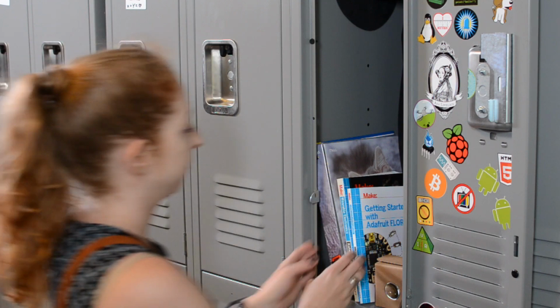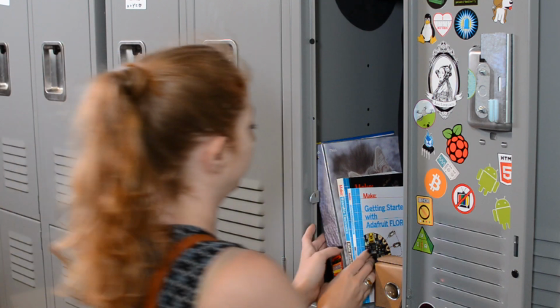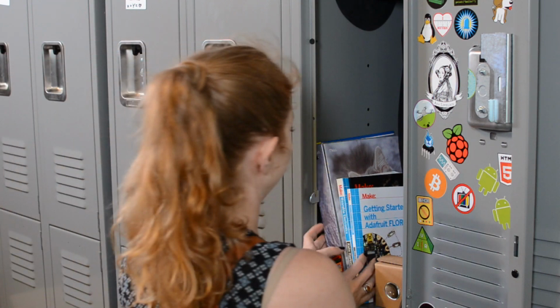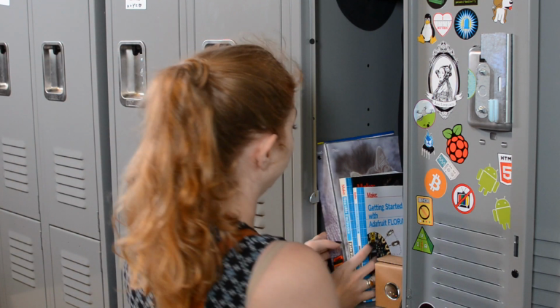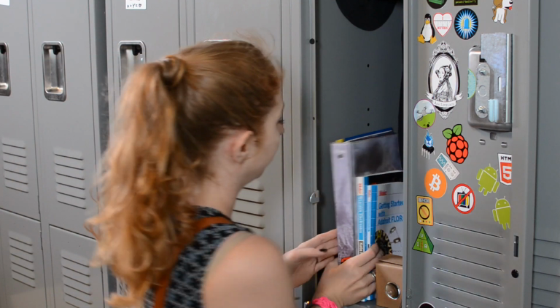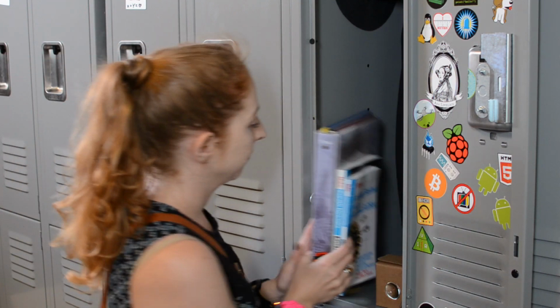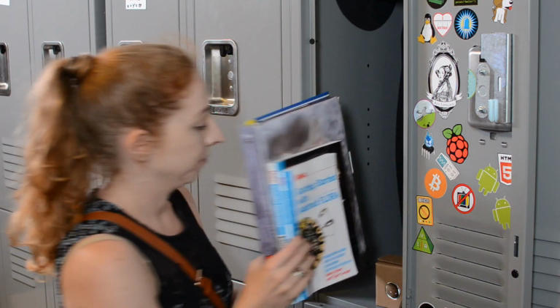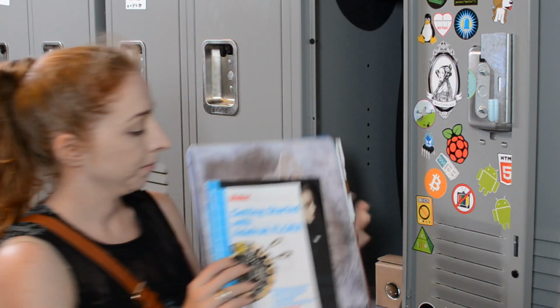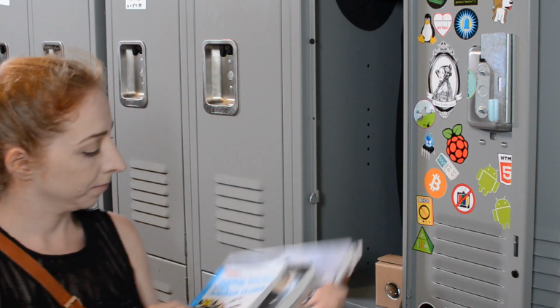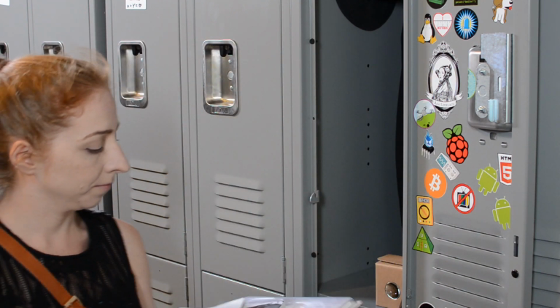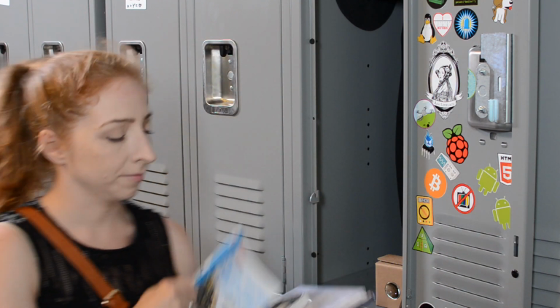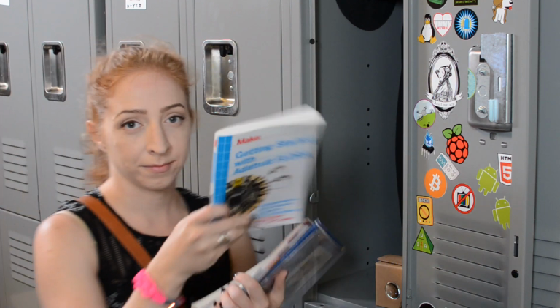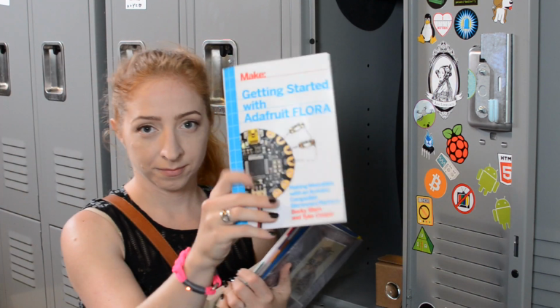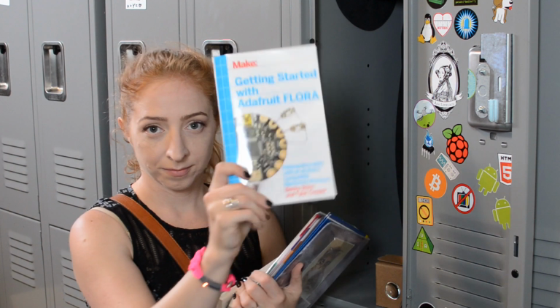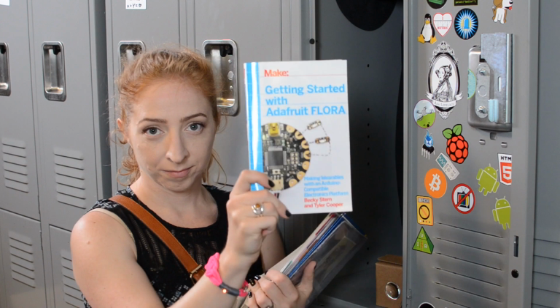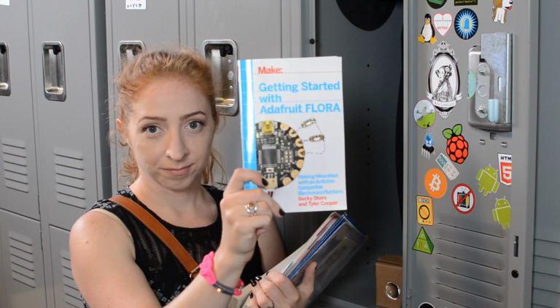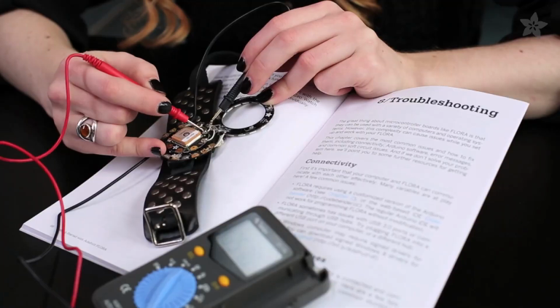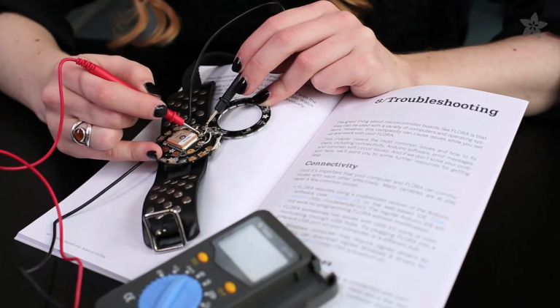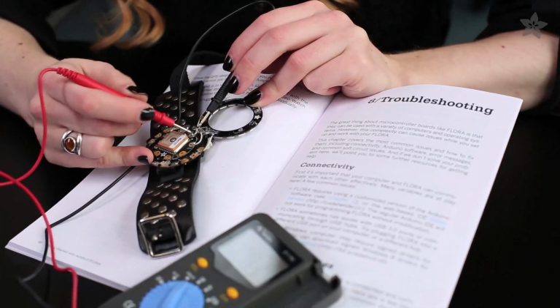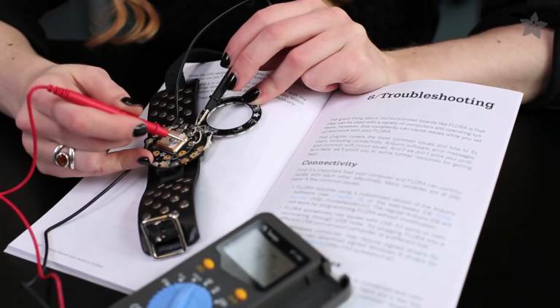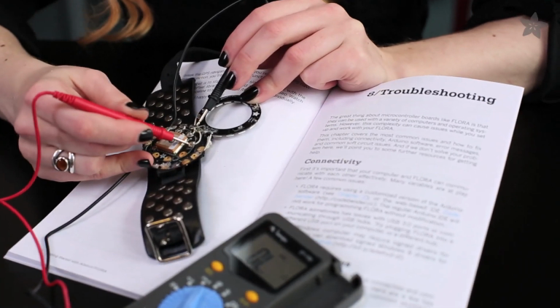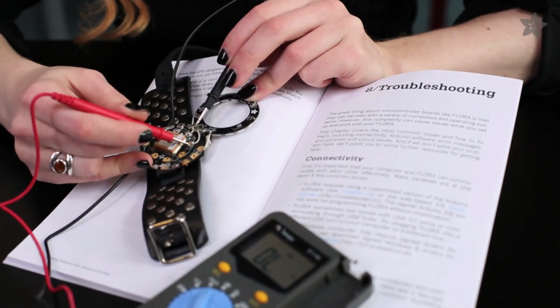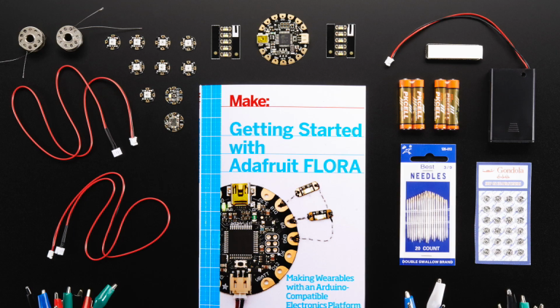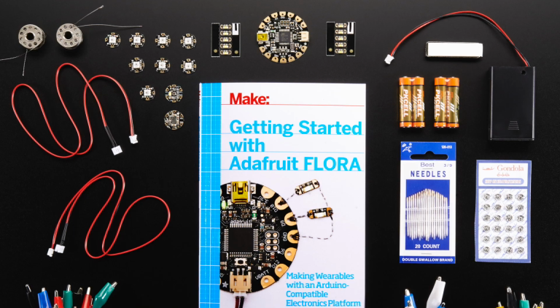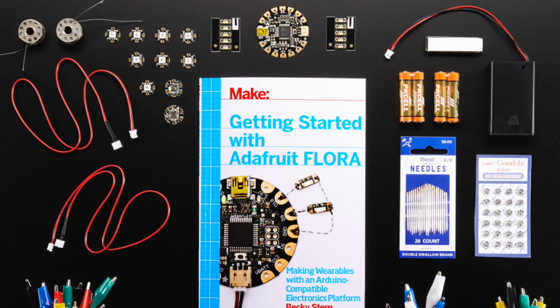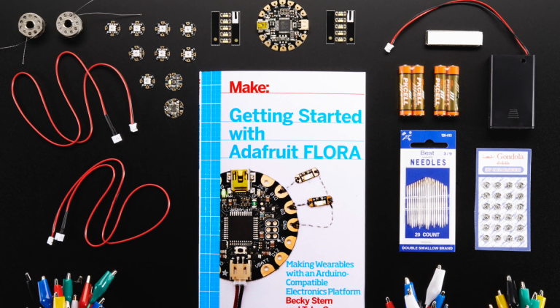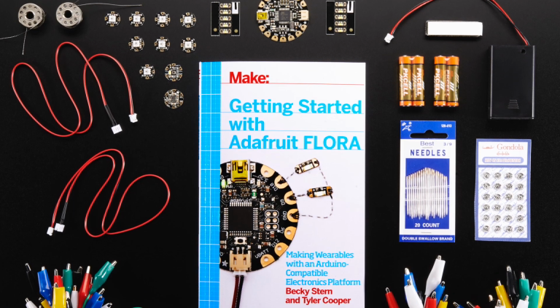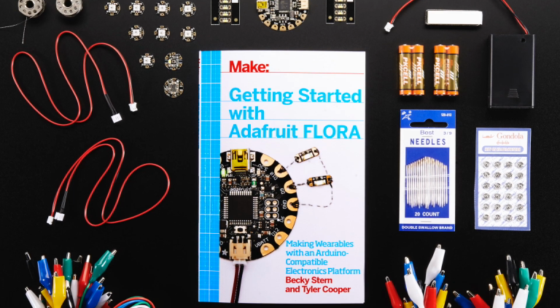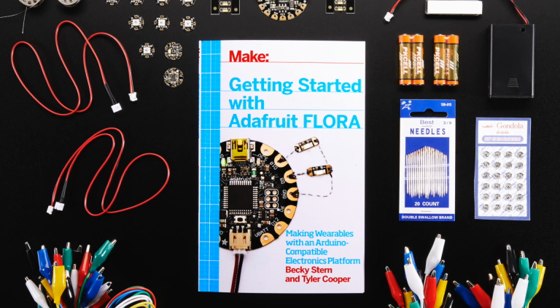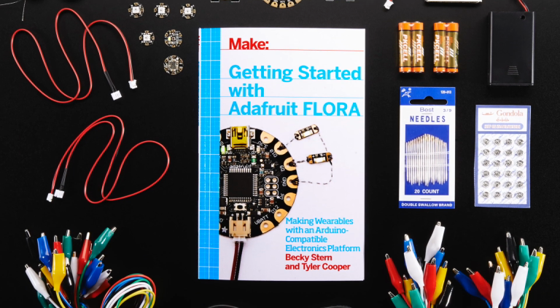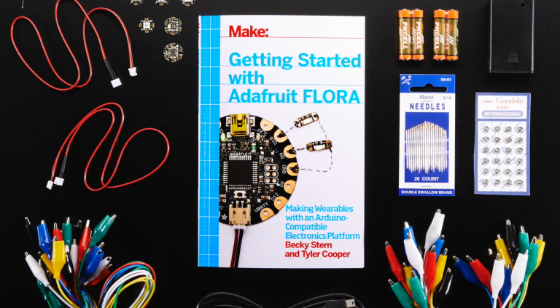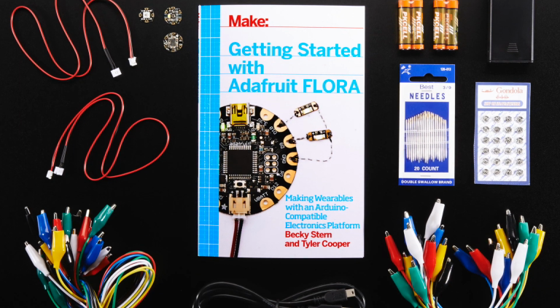If you're just starting out in wearables, study up with our Getting Started with Adafruit Flora and the Flora Book Pack, filled with everything you need to make your fashion tech projects at home.